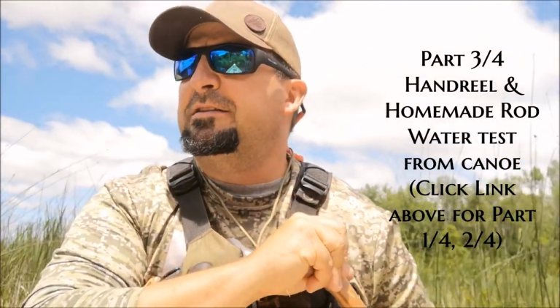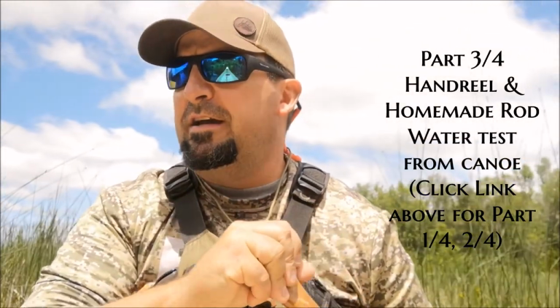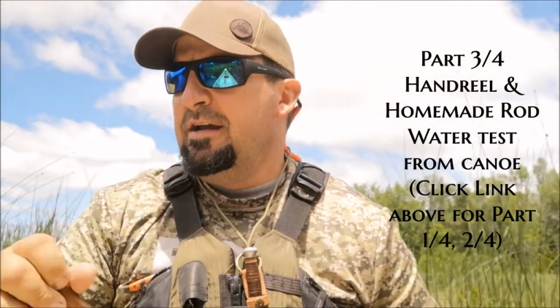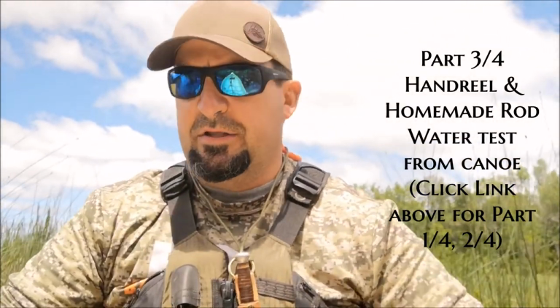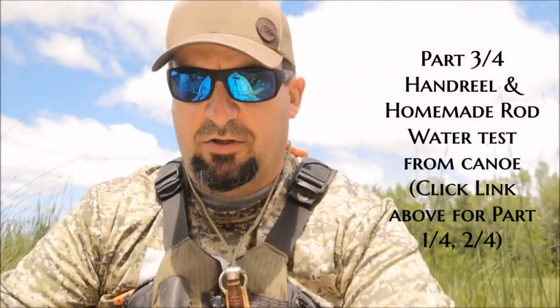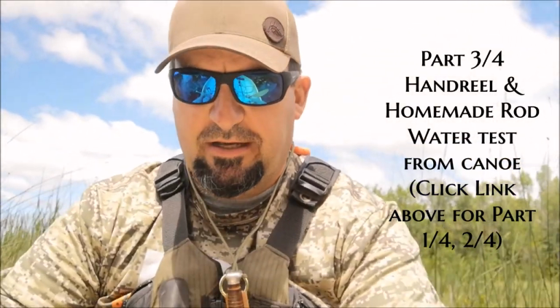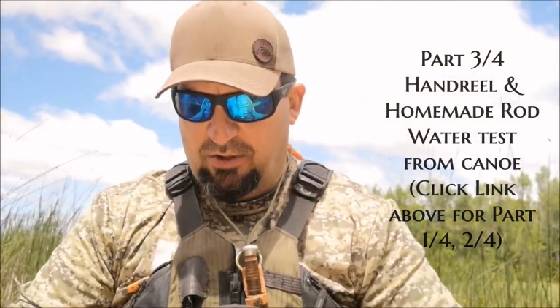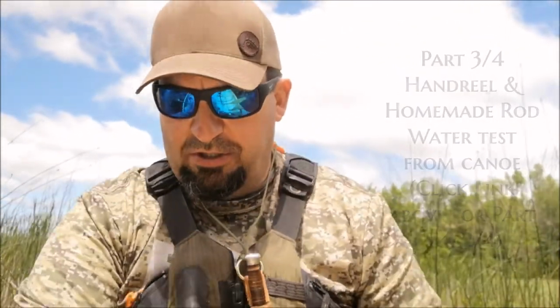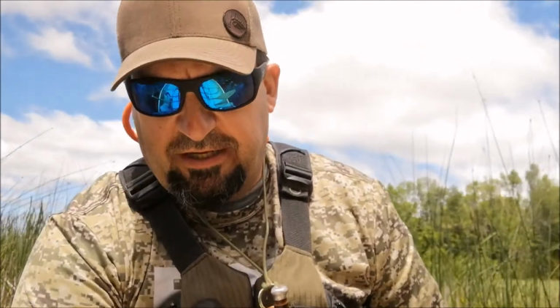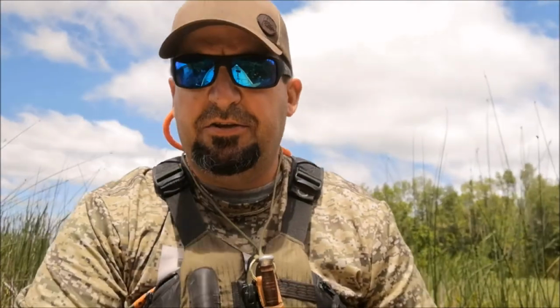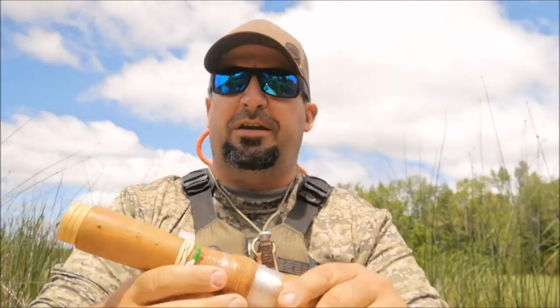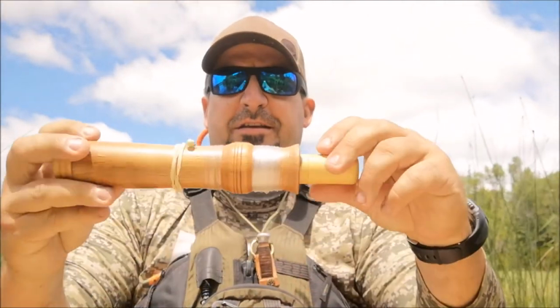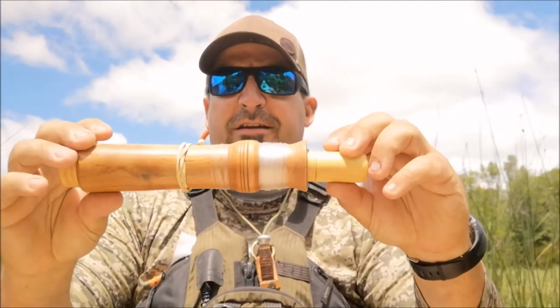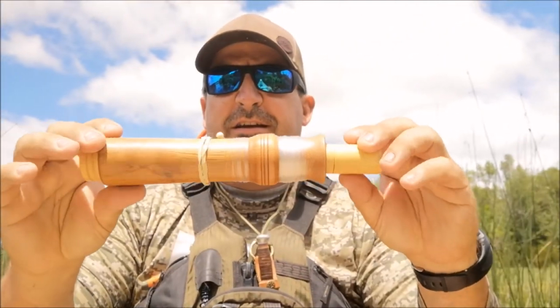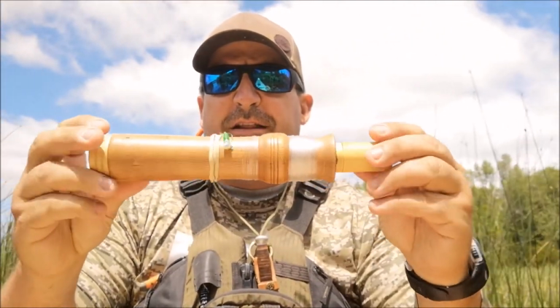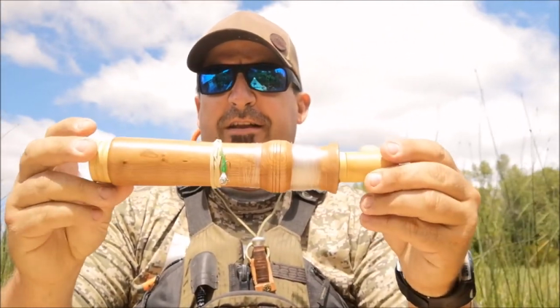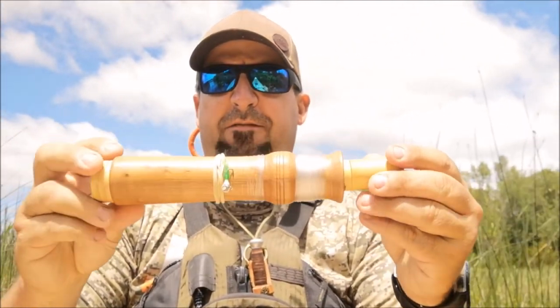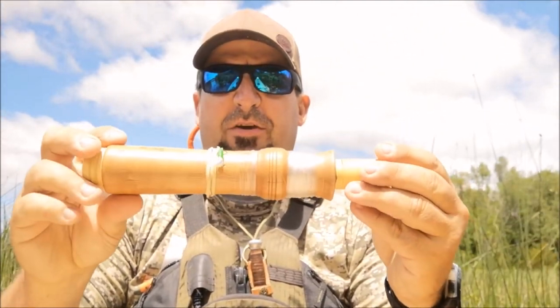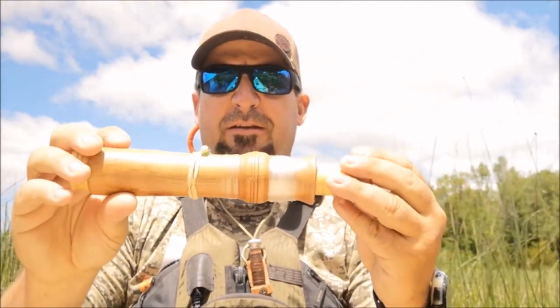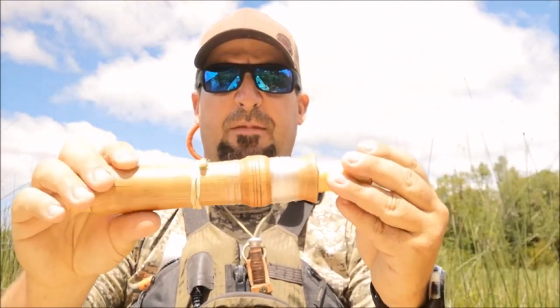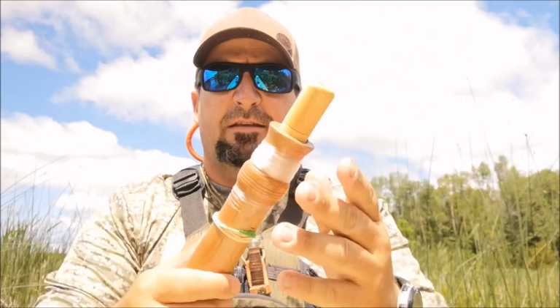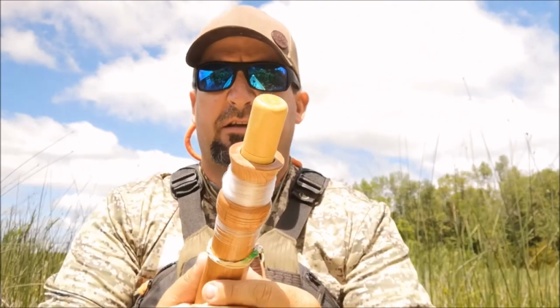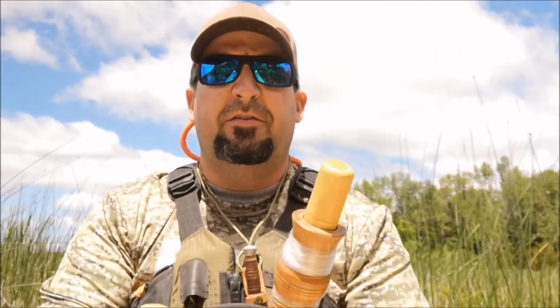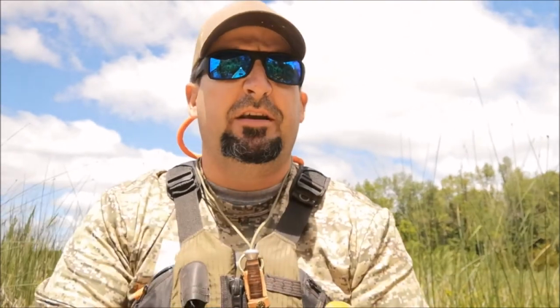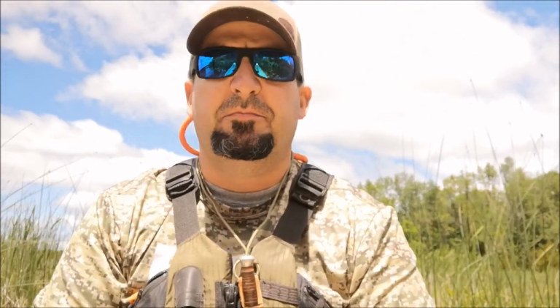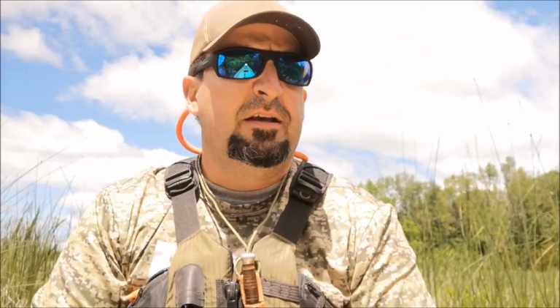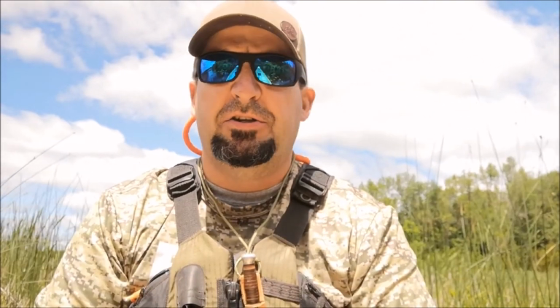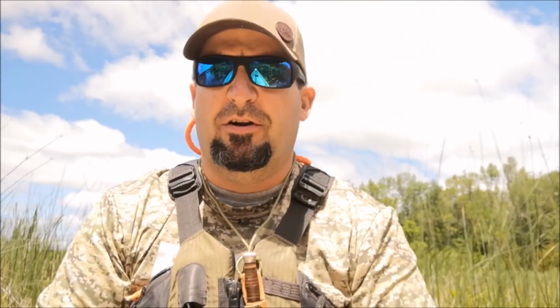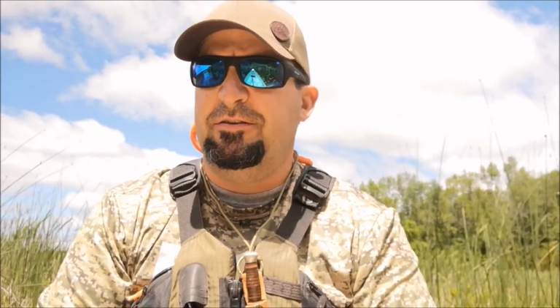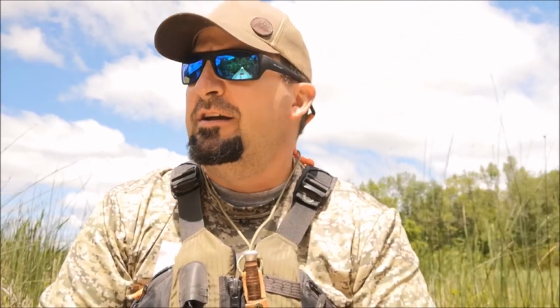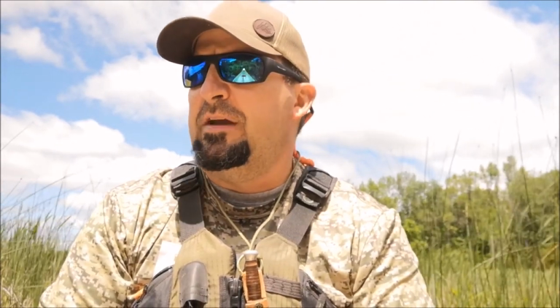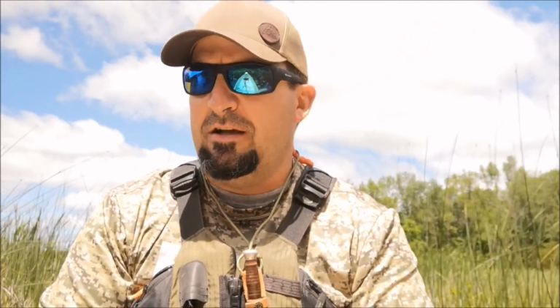I thought I'd come into the local marsh and showcase my little hand fishing rig and give it a try here in some clear shallow water, see if we have any luck.